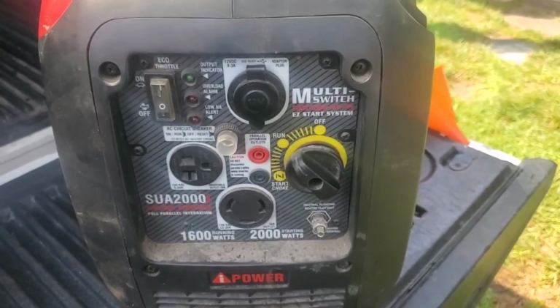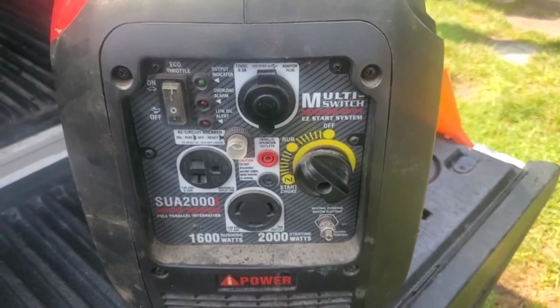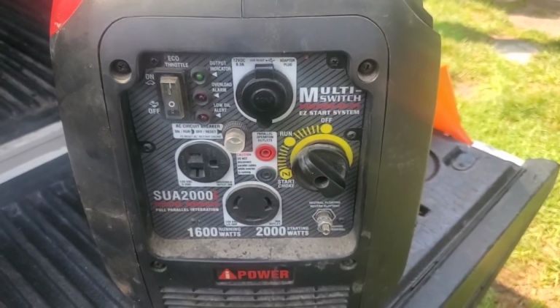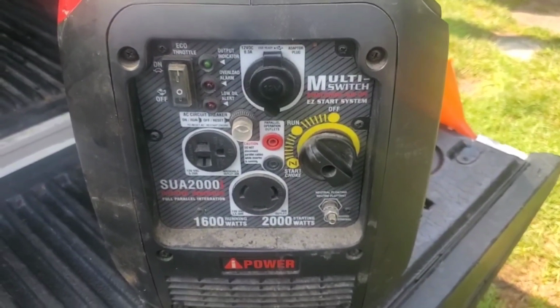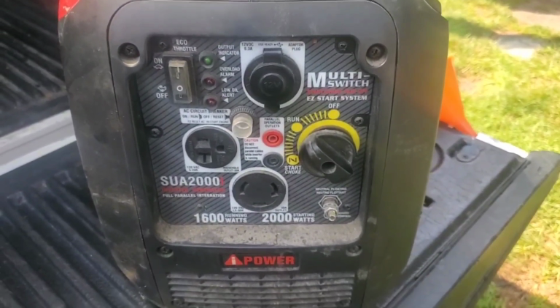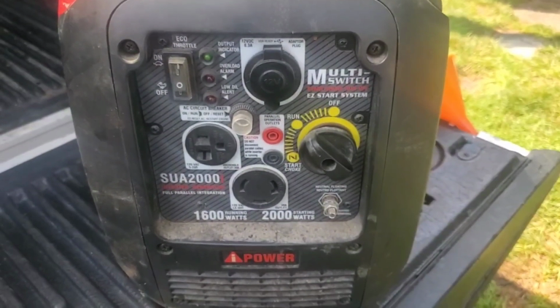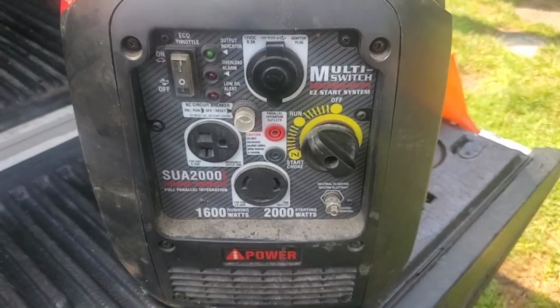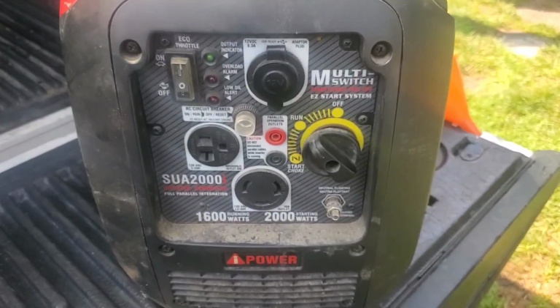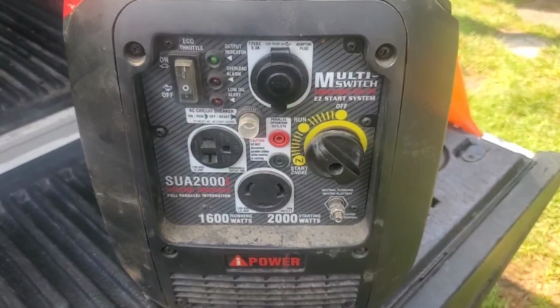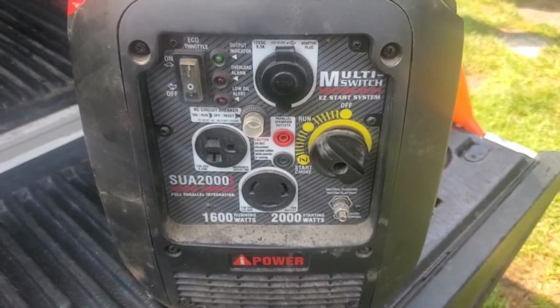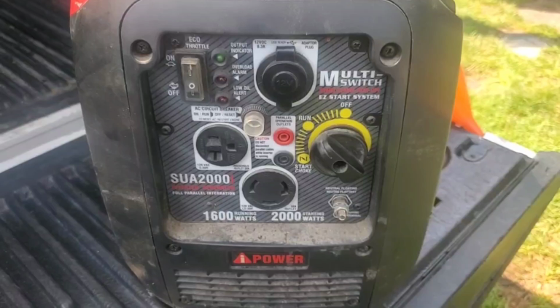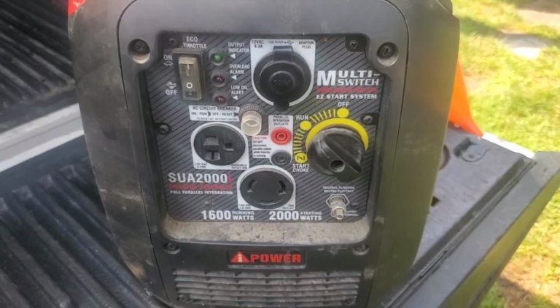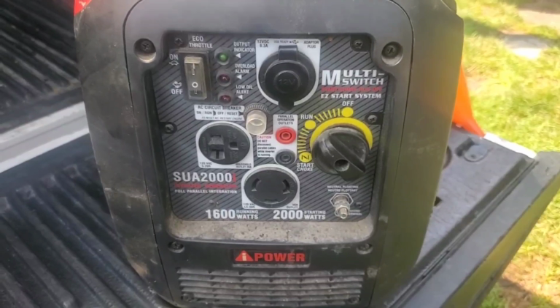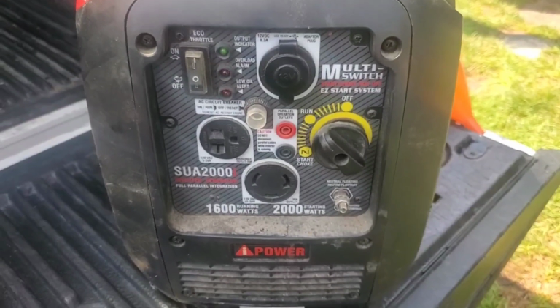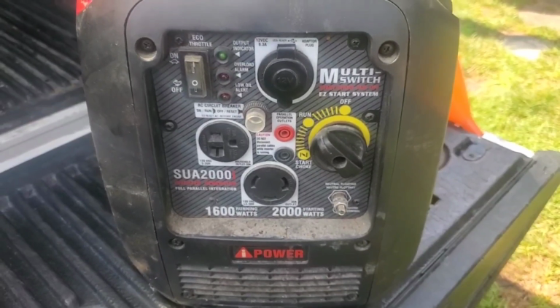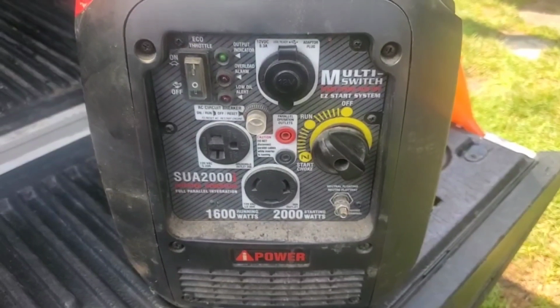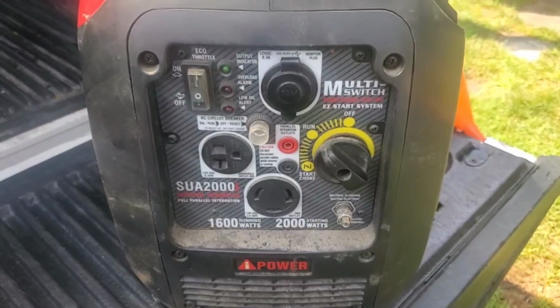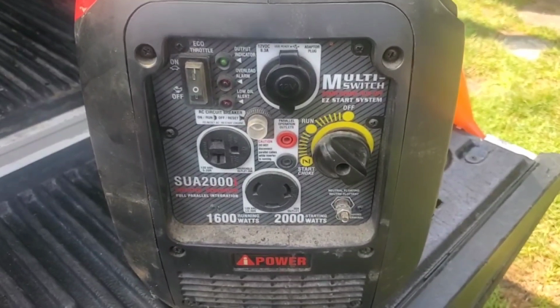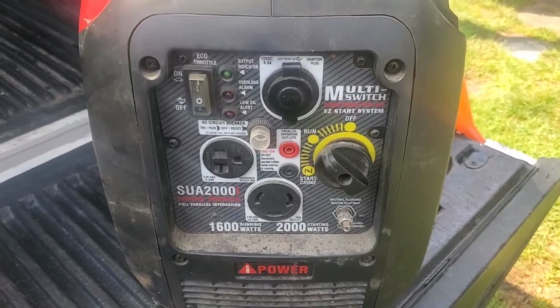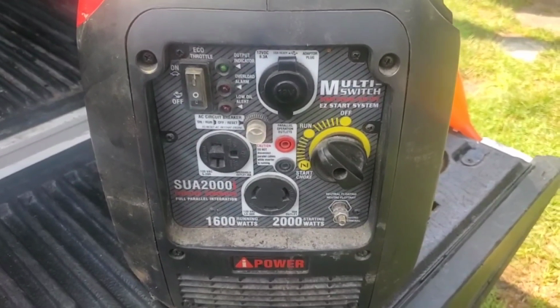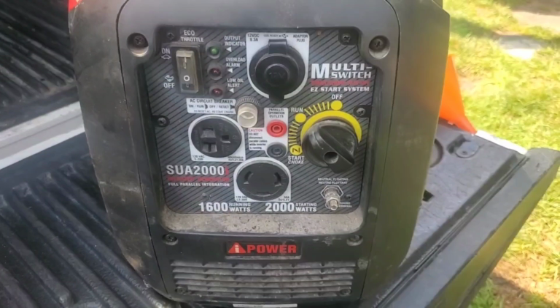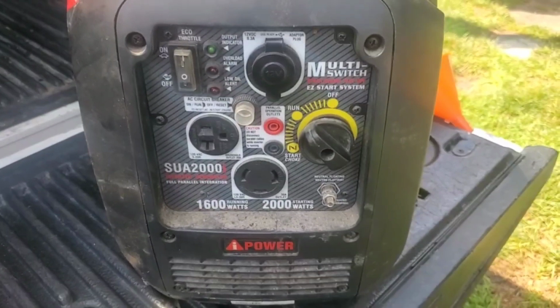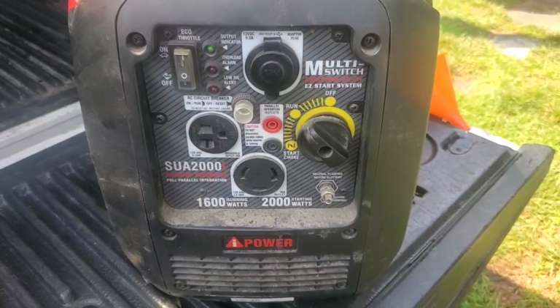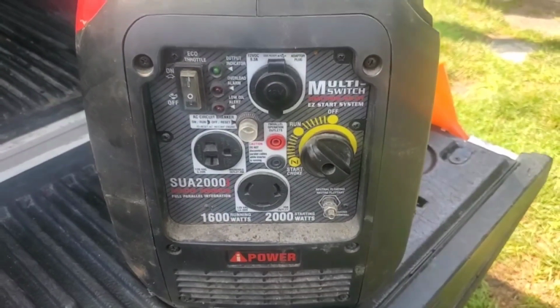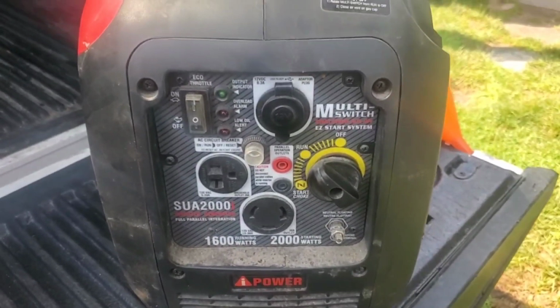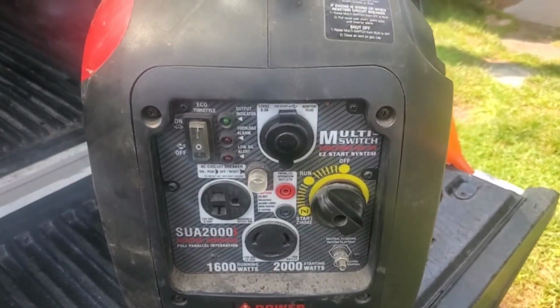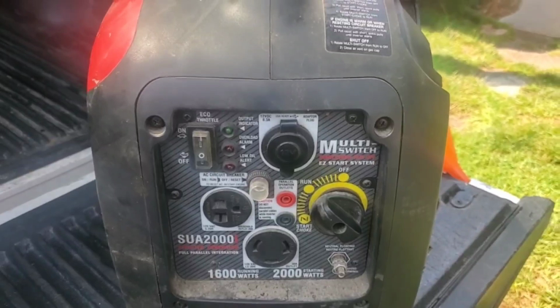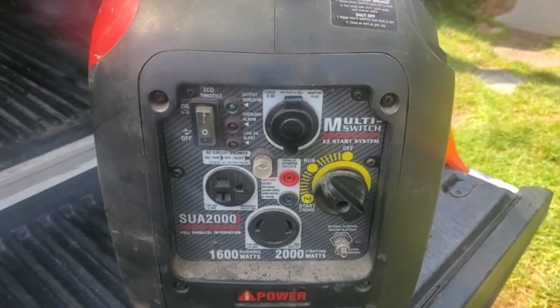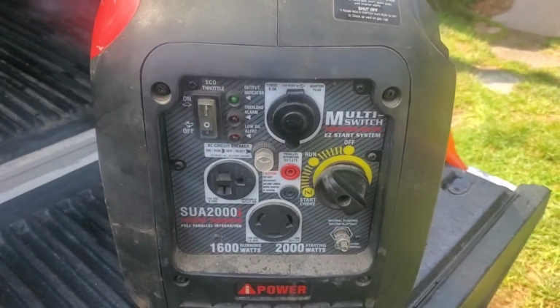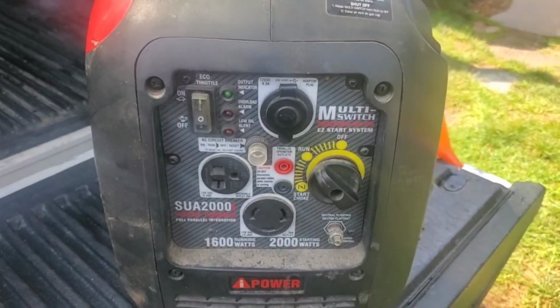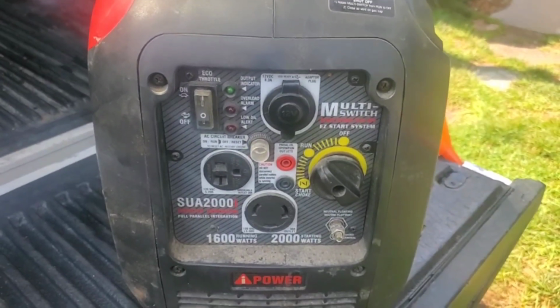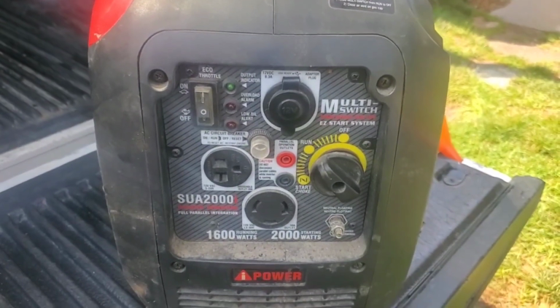Well look at that — one pull and it's running! We had to turn it to choke, pulled it four times and then turned it back to run. I tell ya, I'm pretty impressed. This is the easiest repair I've had to do in forever. Forever practical.